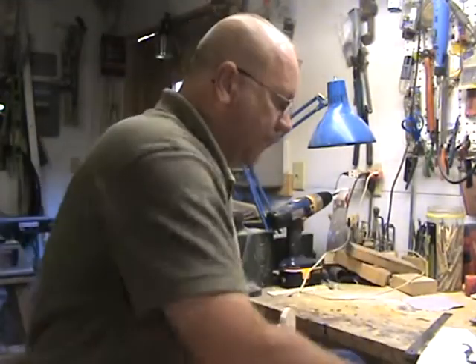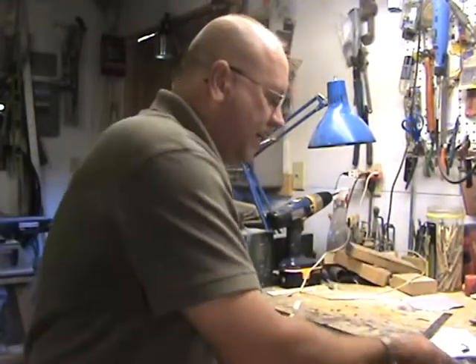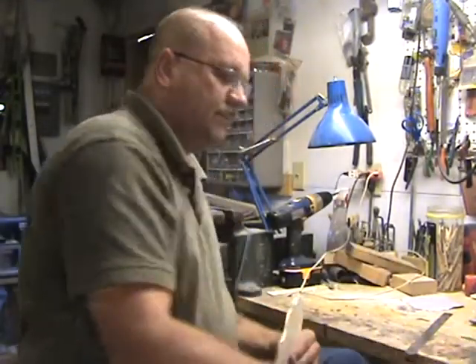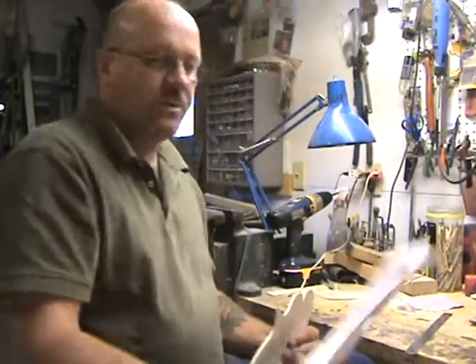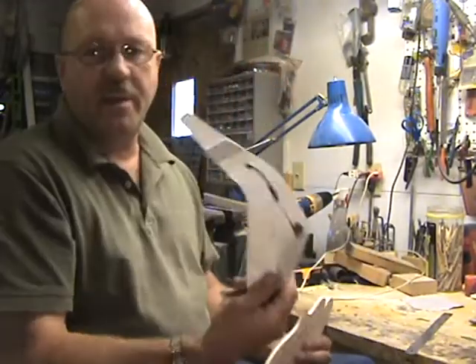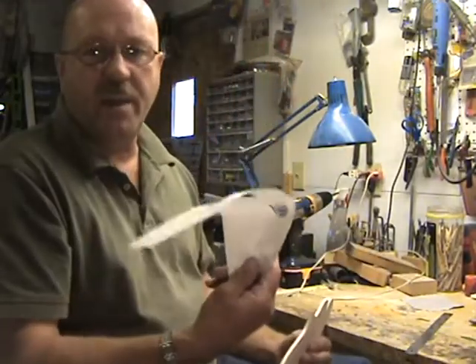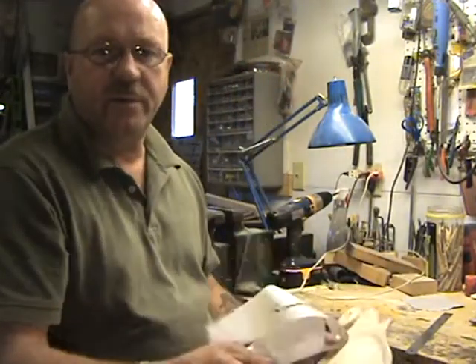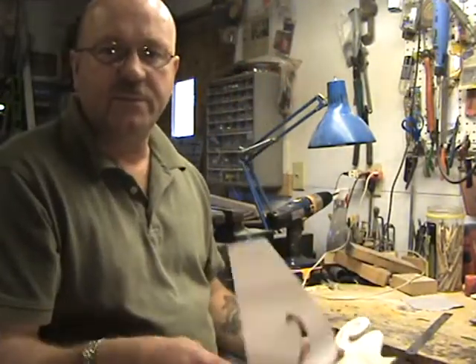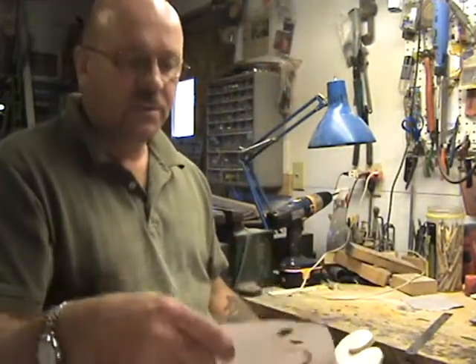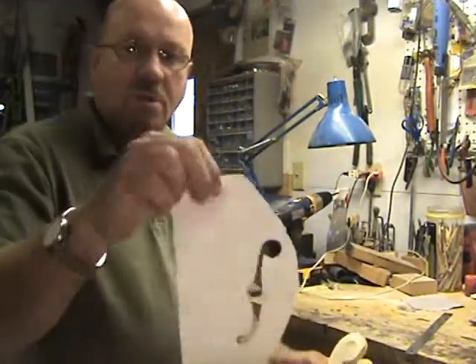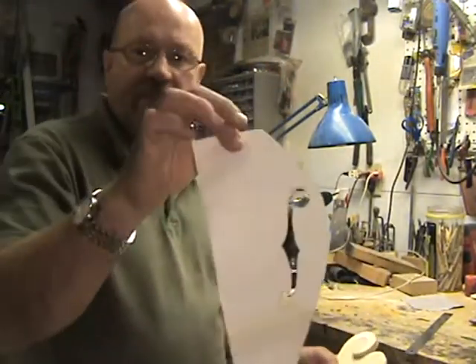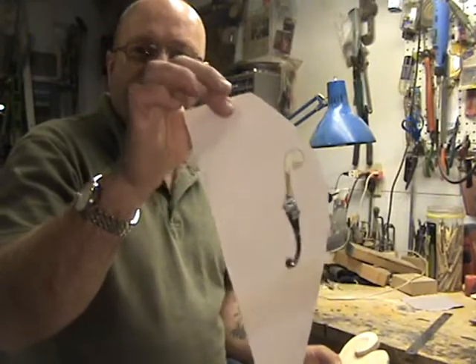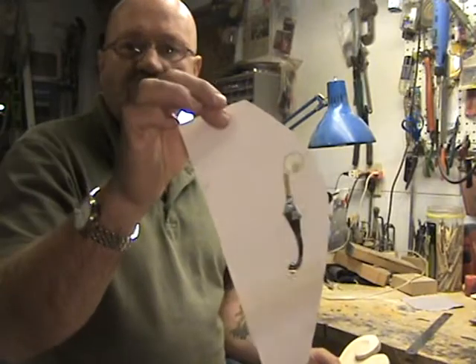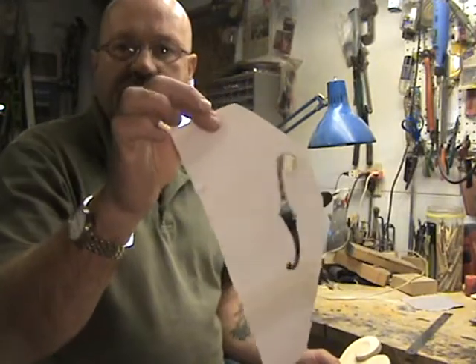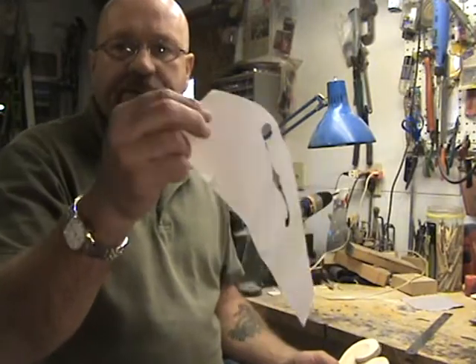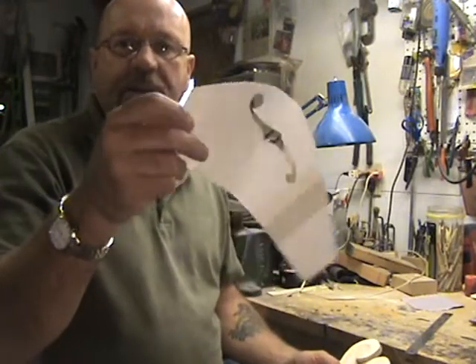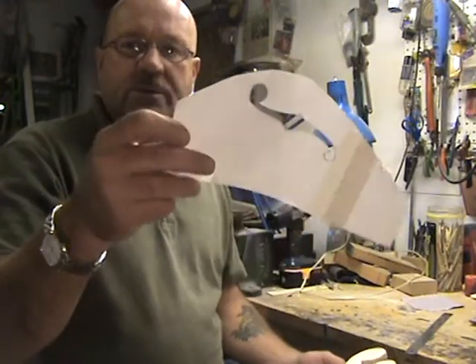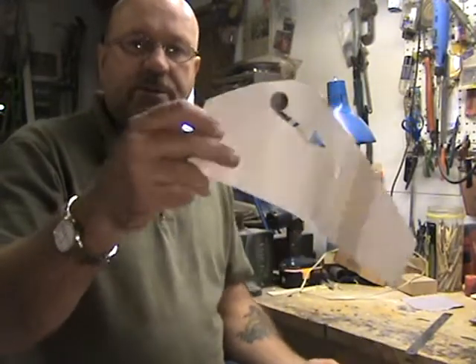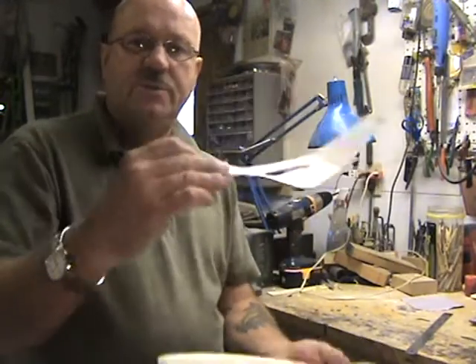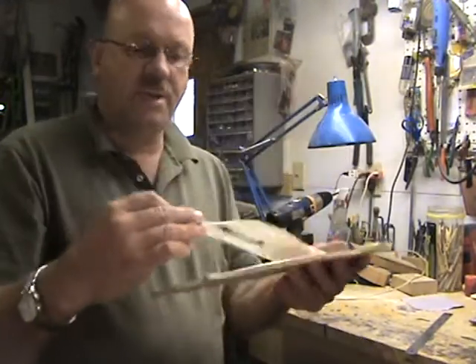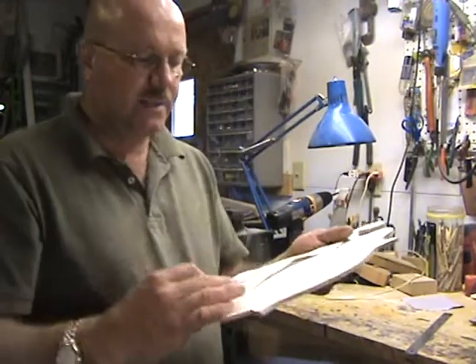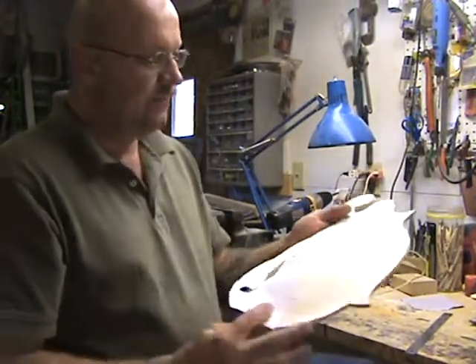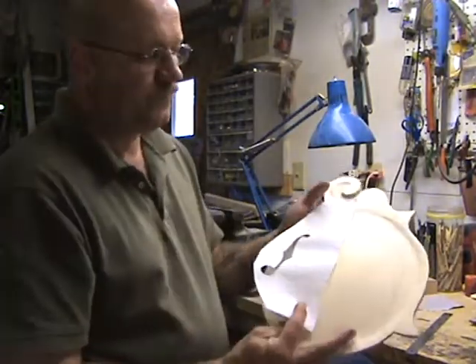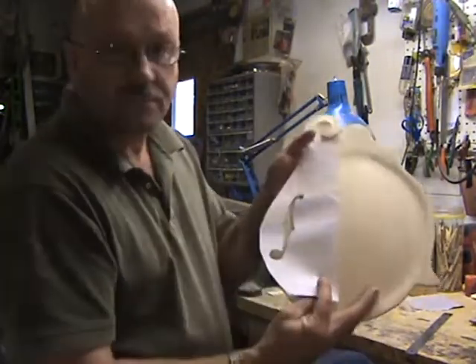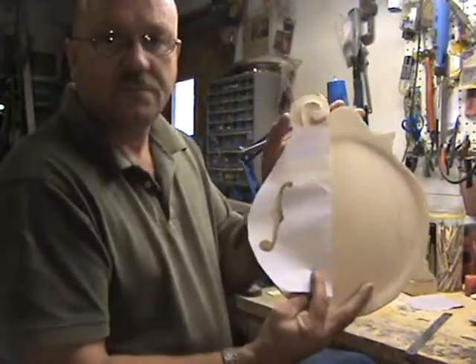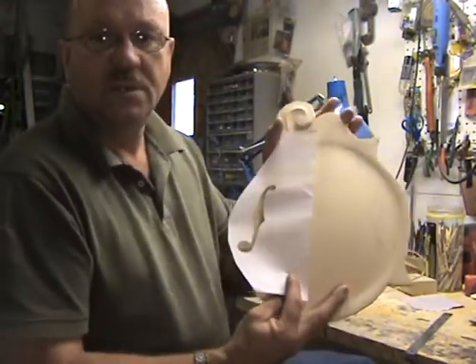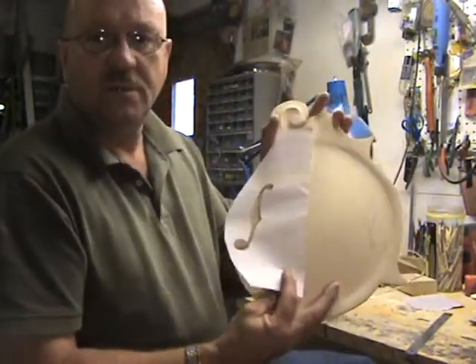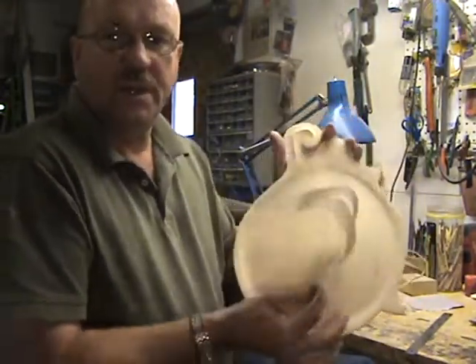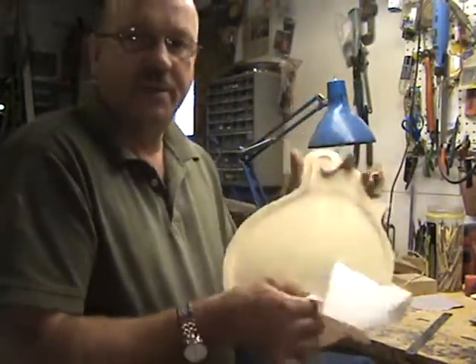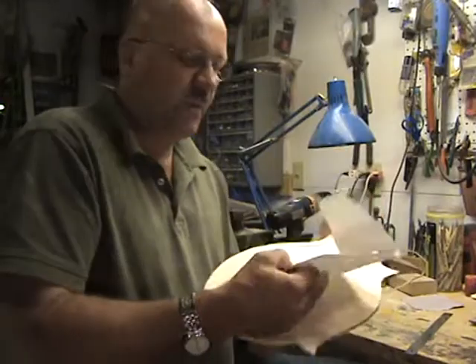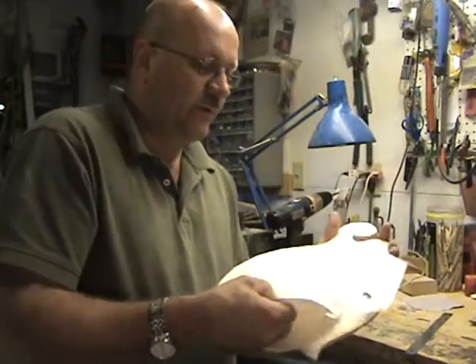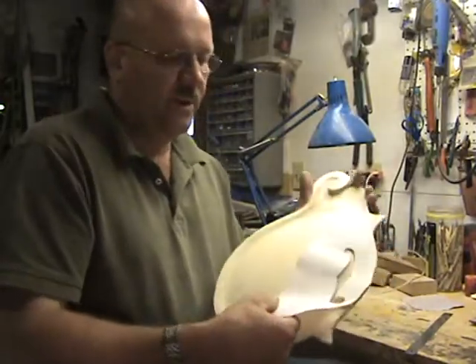I just use a paper pattern and draw my F-hole on there. I do it two sides — one side and then flip it over and do the other.